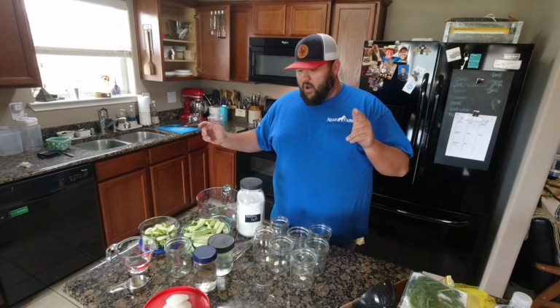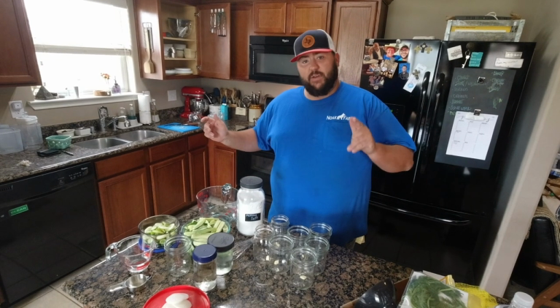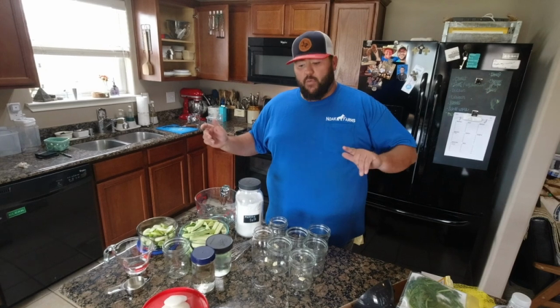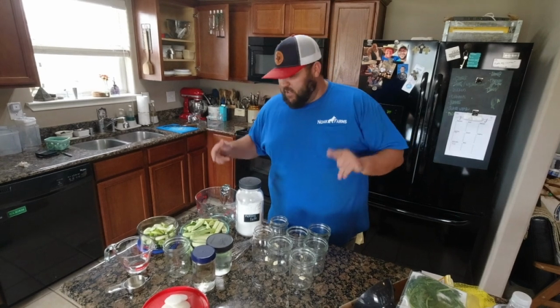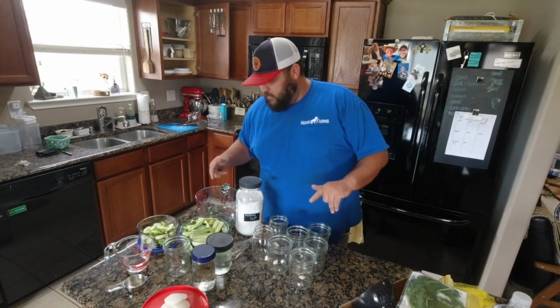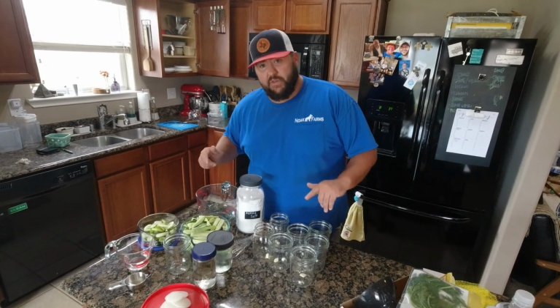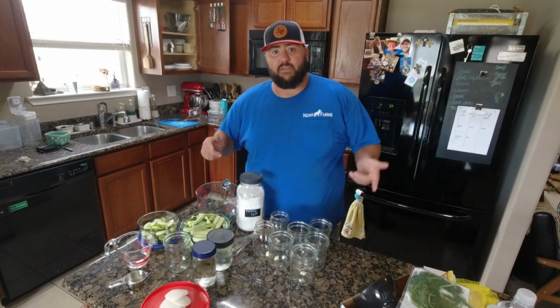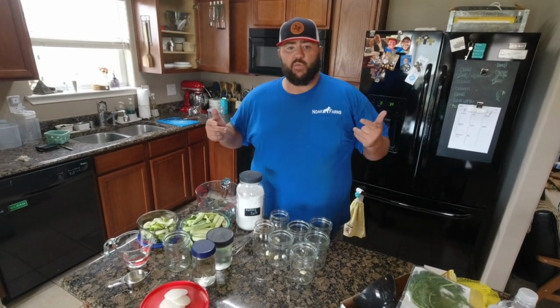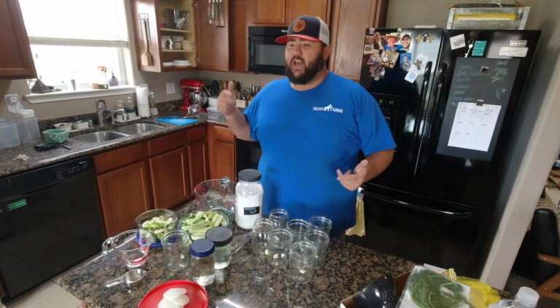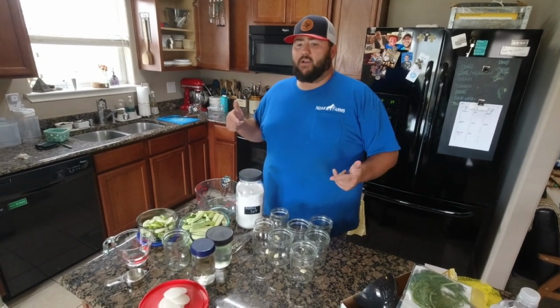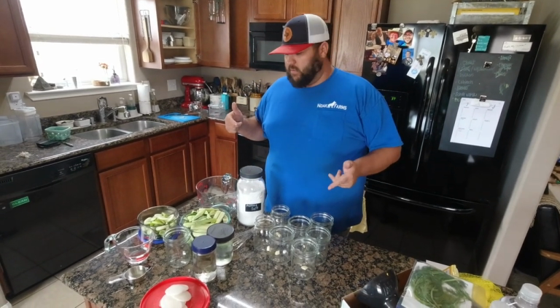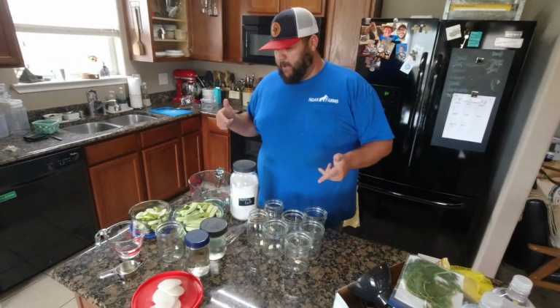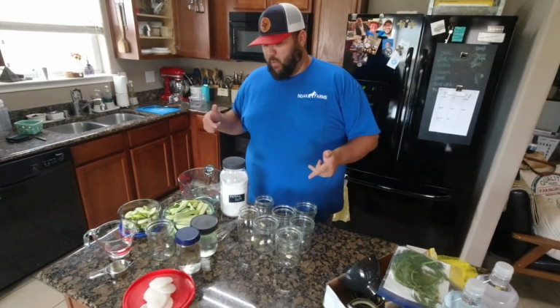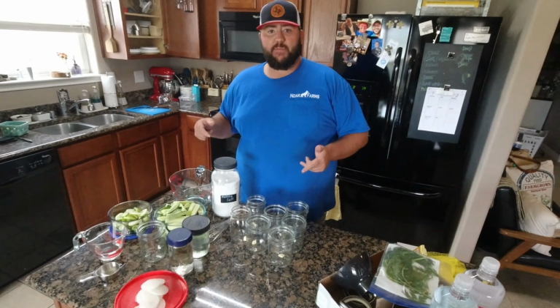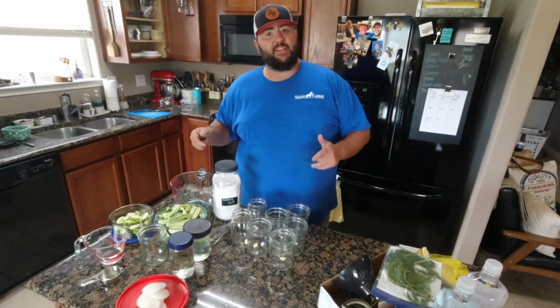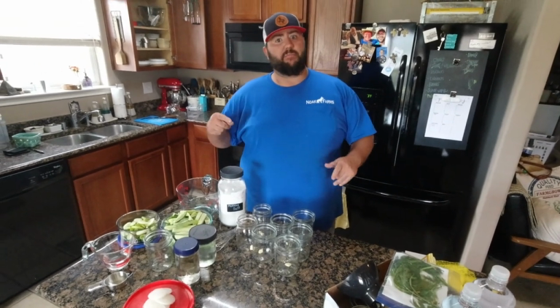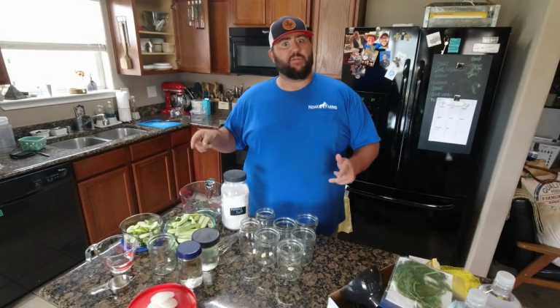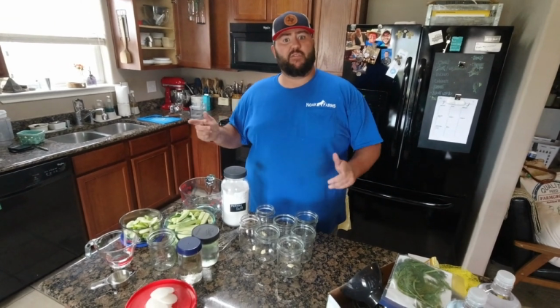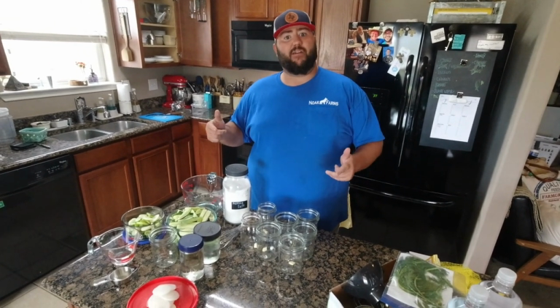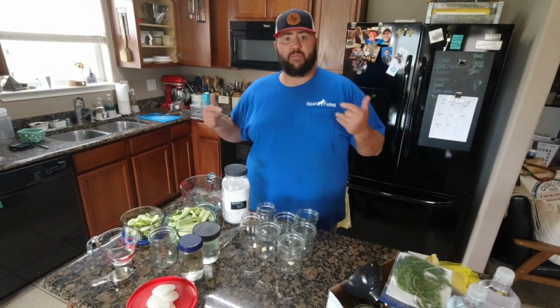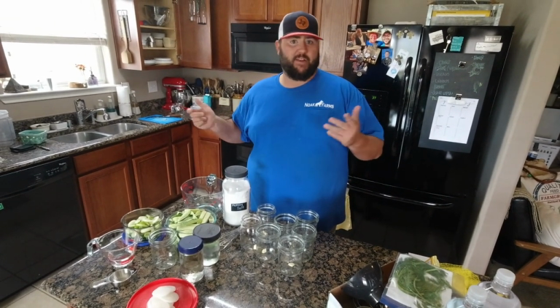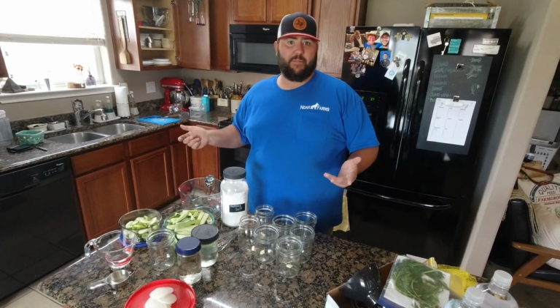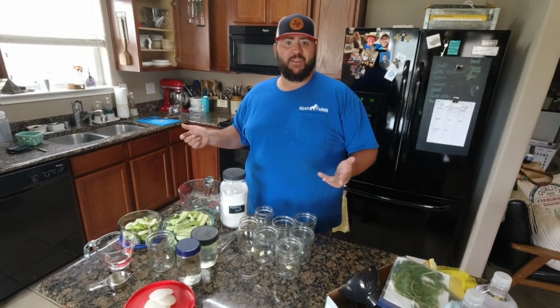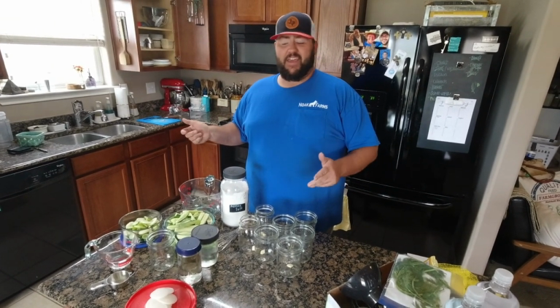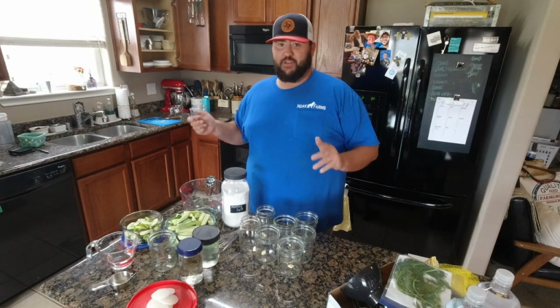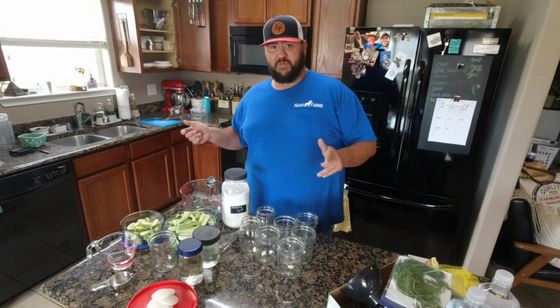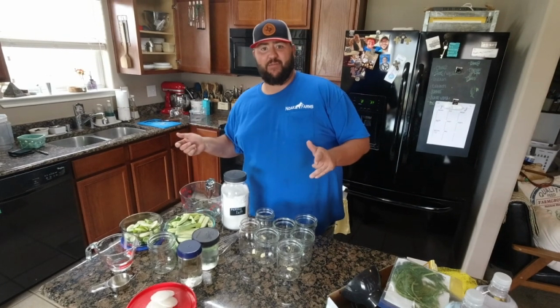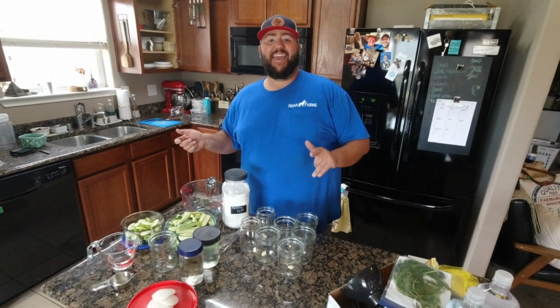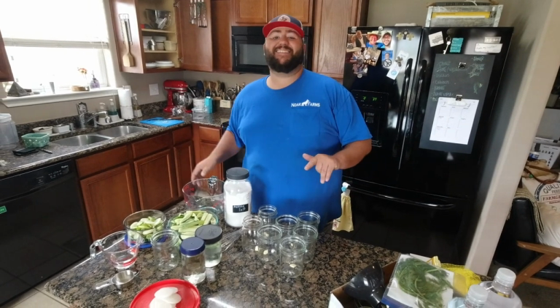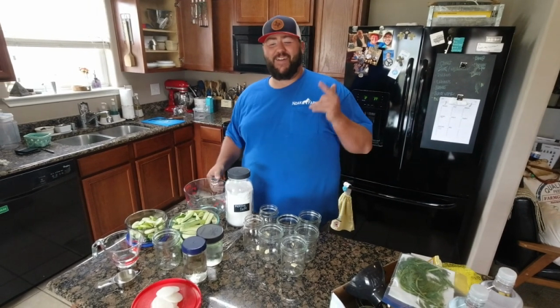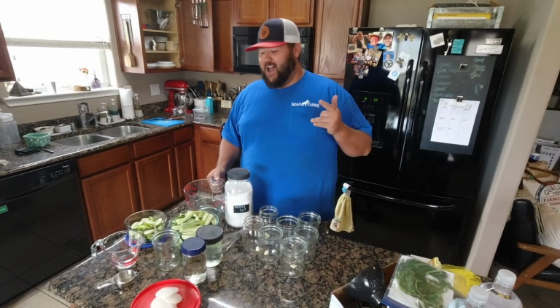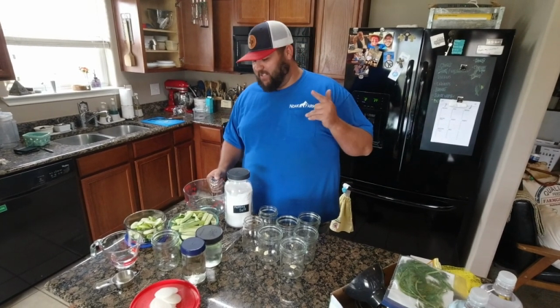All right, so today we got a bunch of cucumbers so we need to make some pickles. We like the icebox pickles. My wife's gonna be kind of telling me step by step what to do in the background because I'm an idiot - I don't want to make pickles and she refuses to be on the camera.